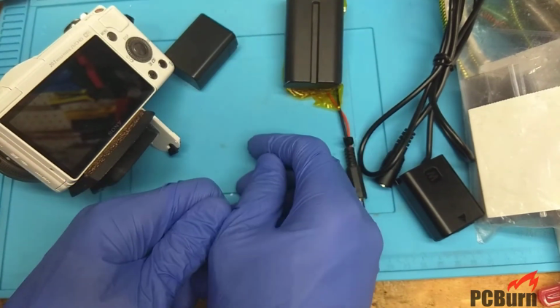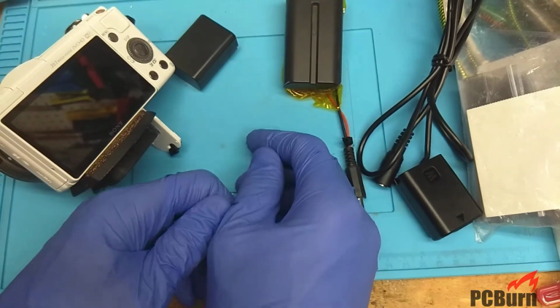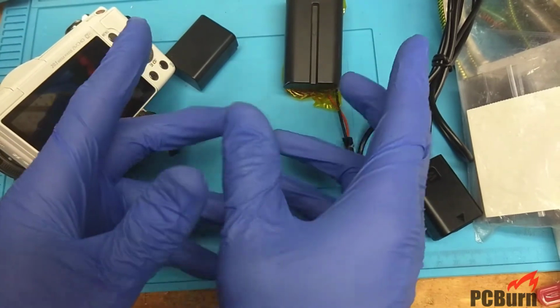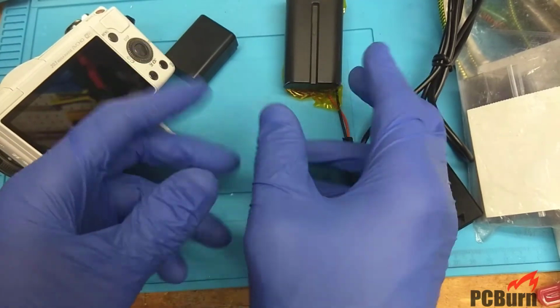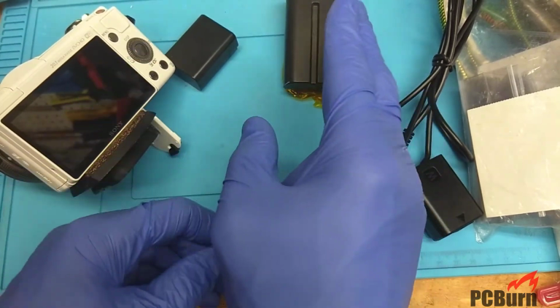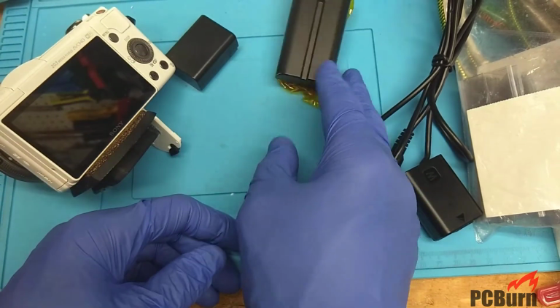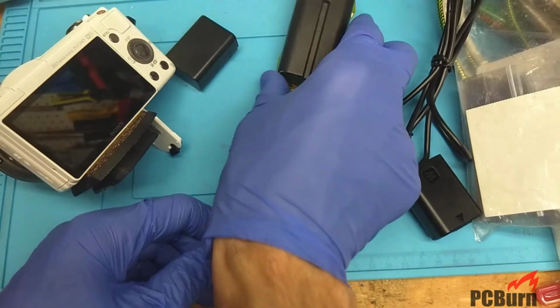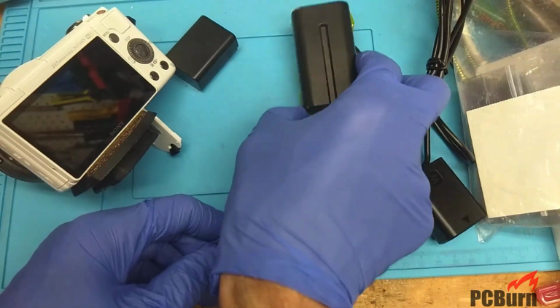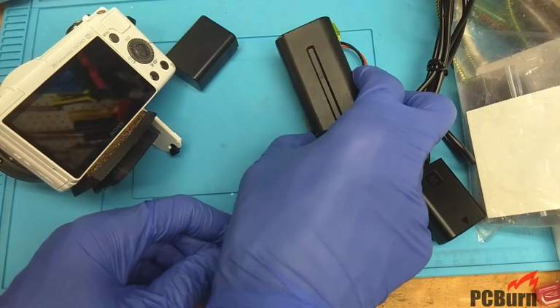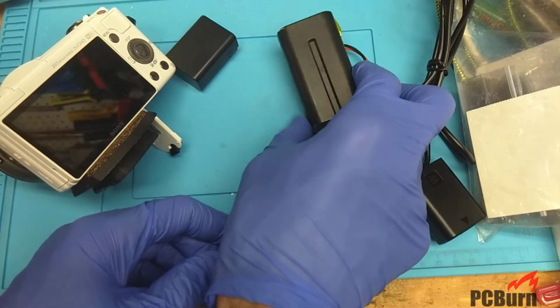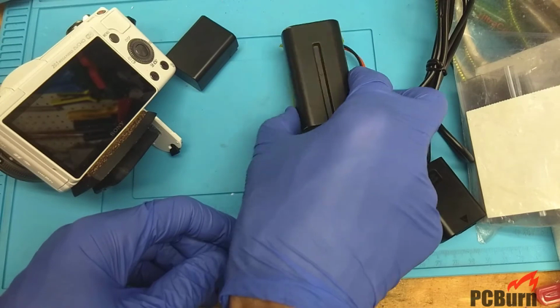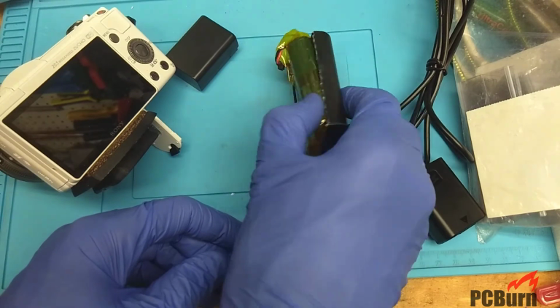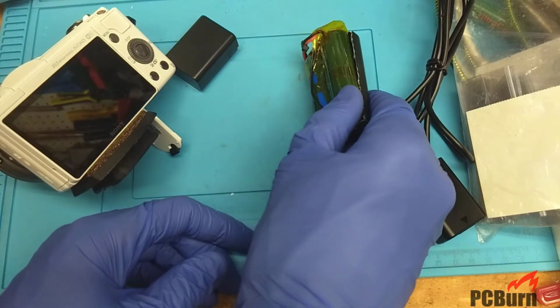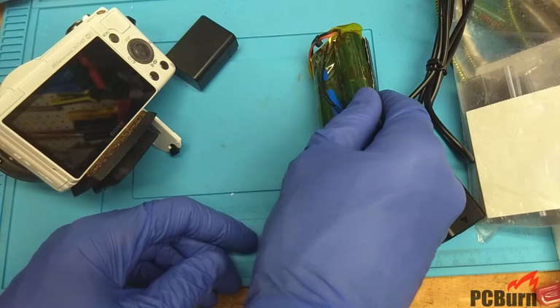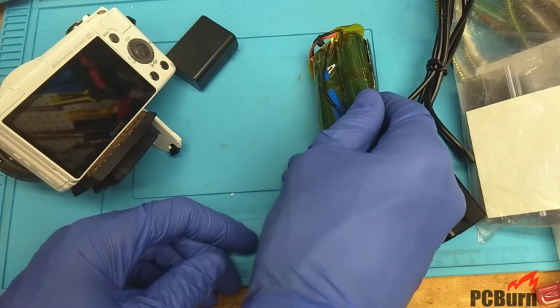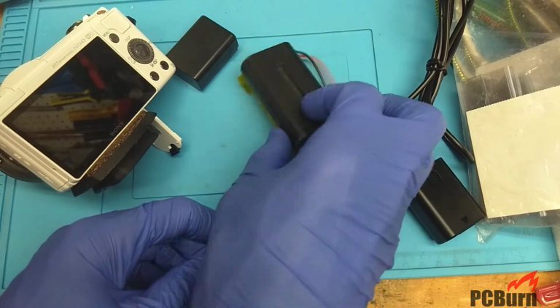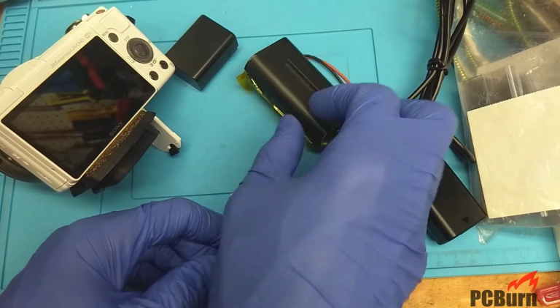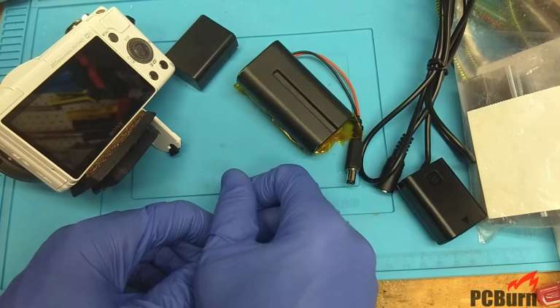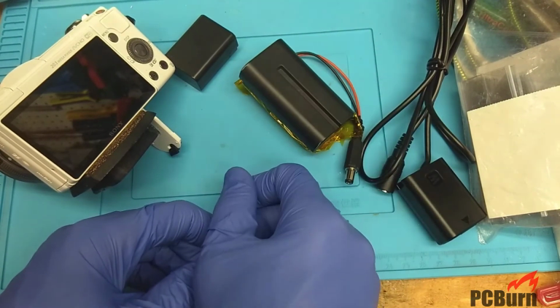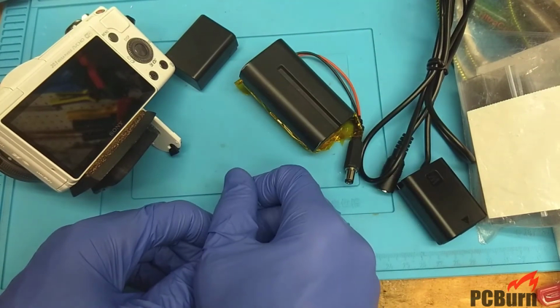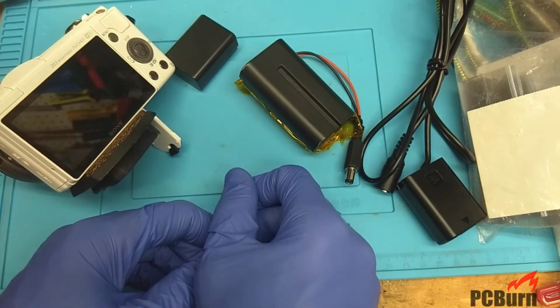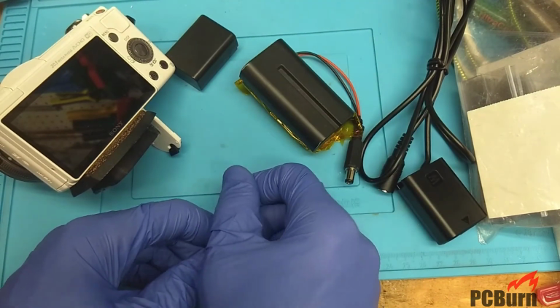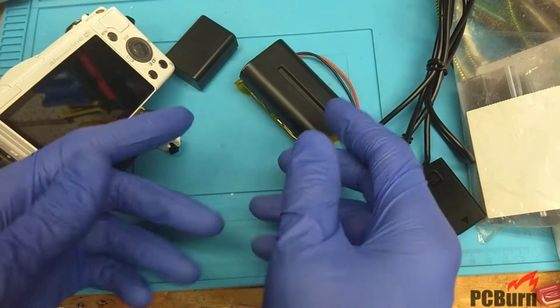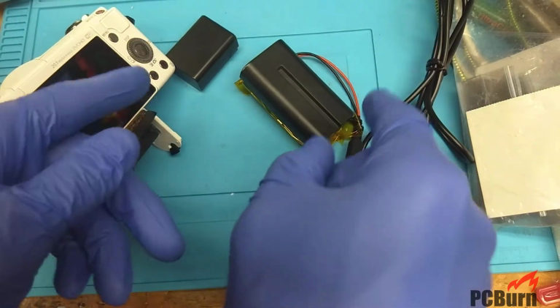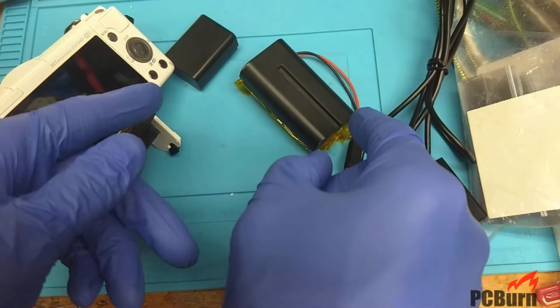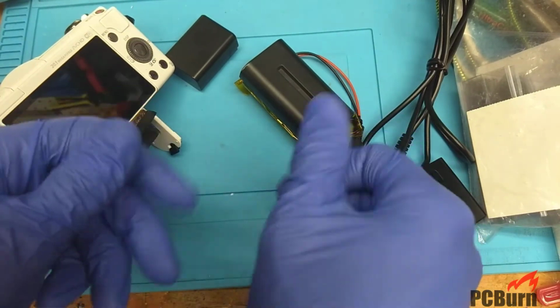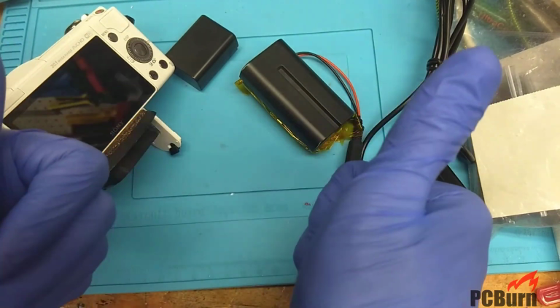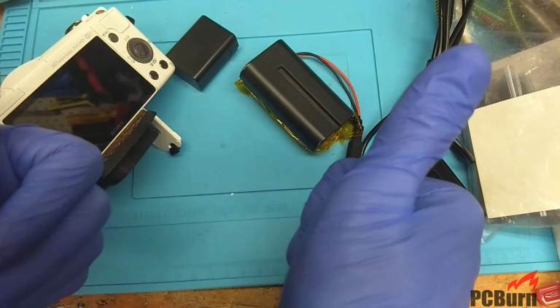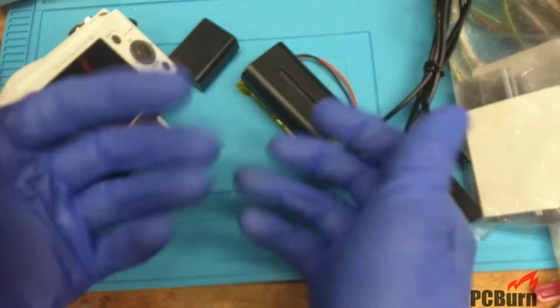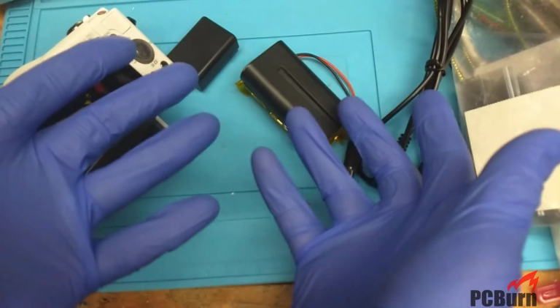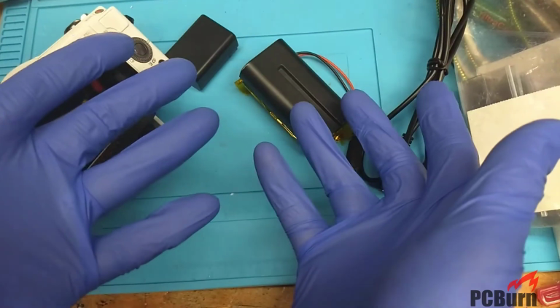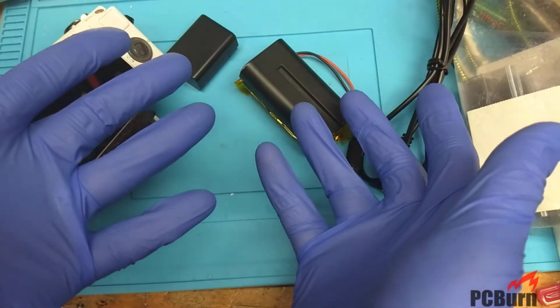So let's take a look inside this battery pack and see what it is. If you enjoy these videos, please subscribe down below and give us a thumbs up. Thanks for watching.